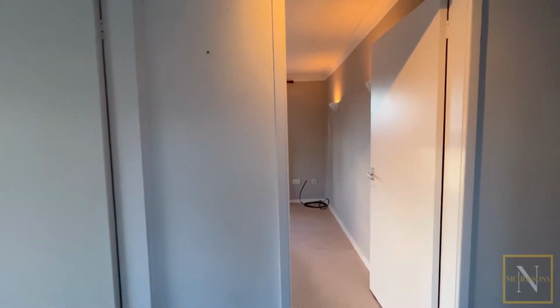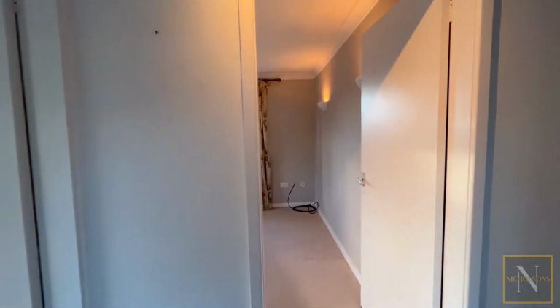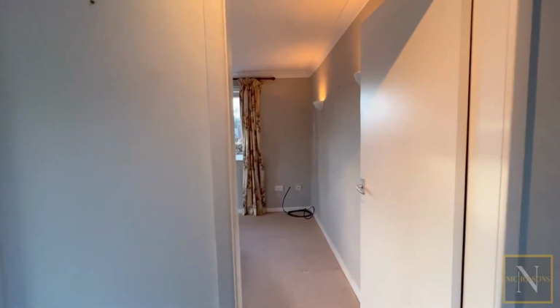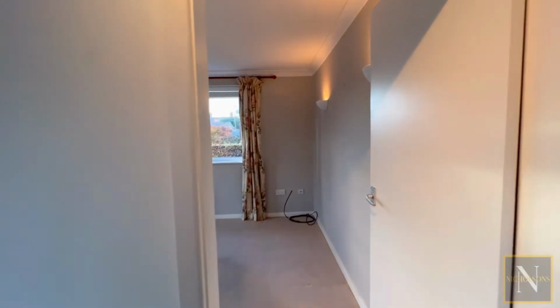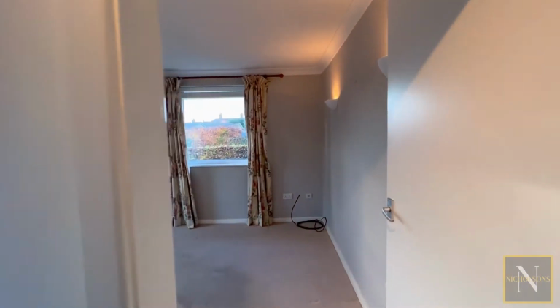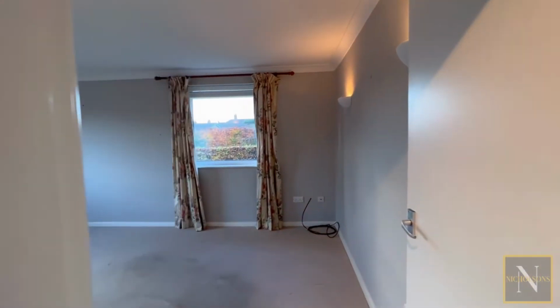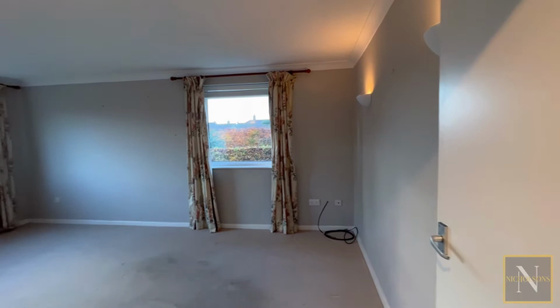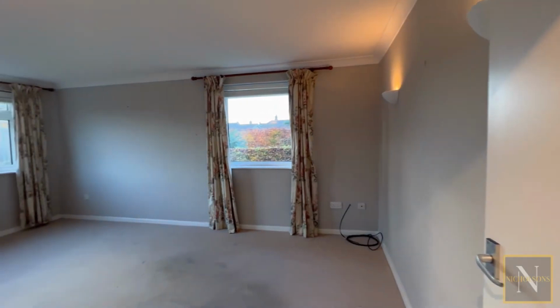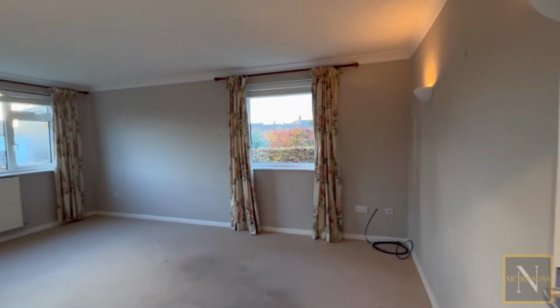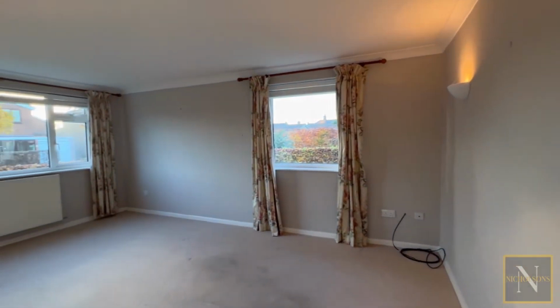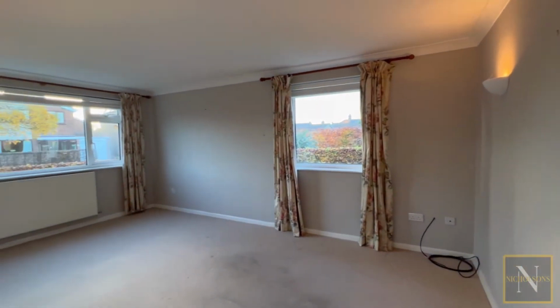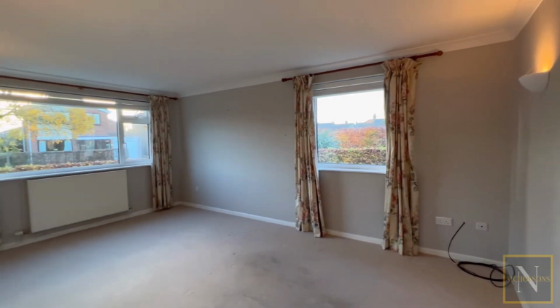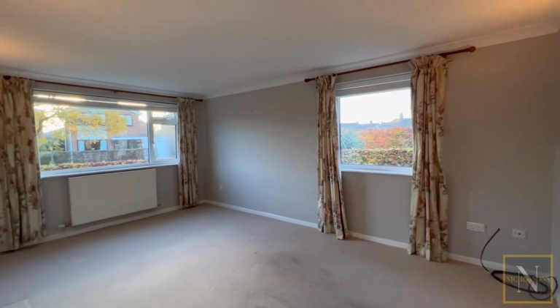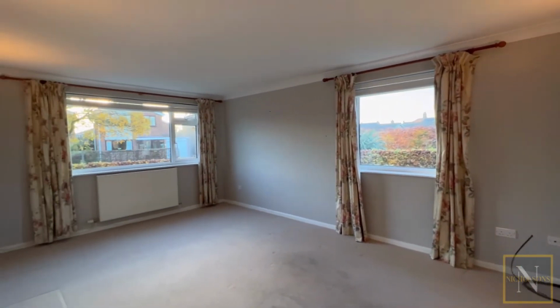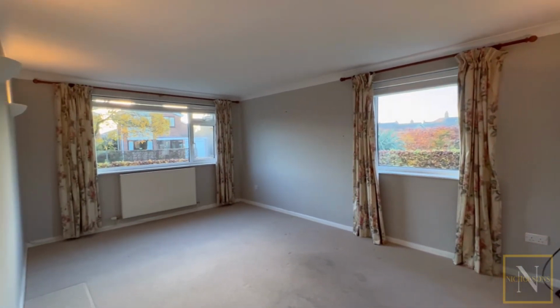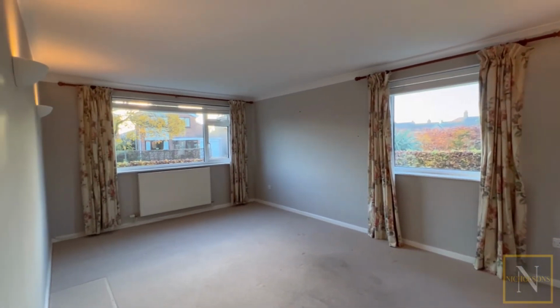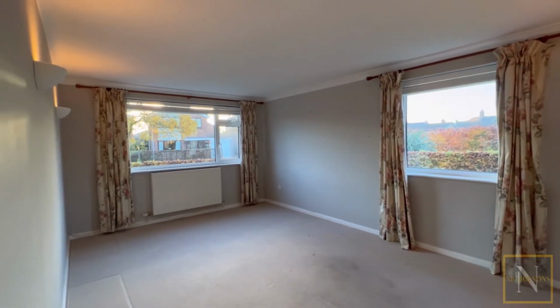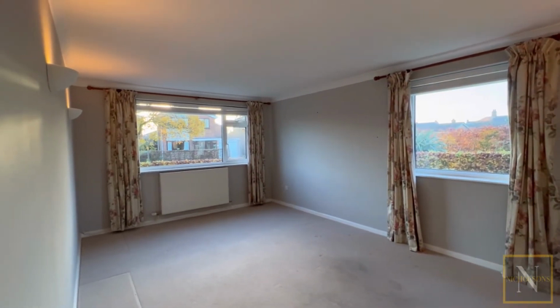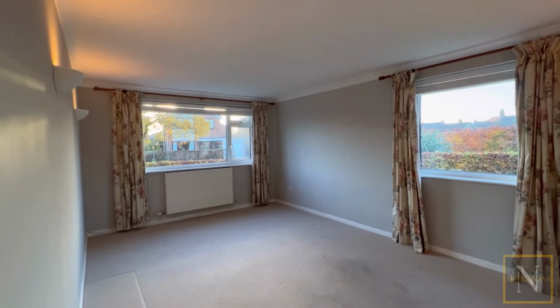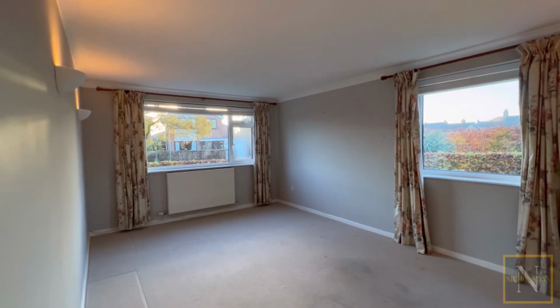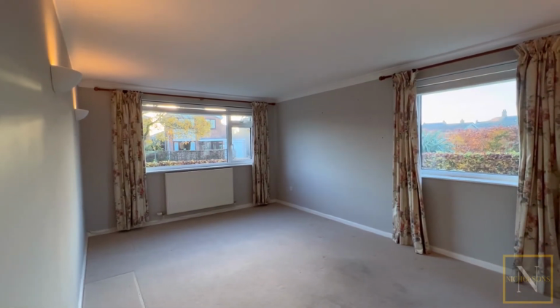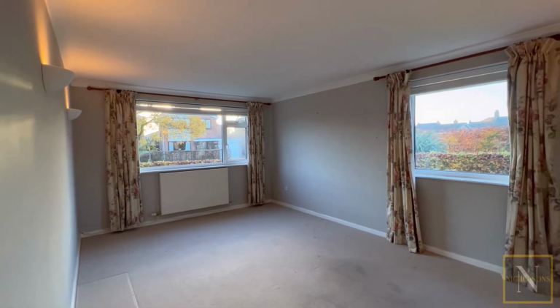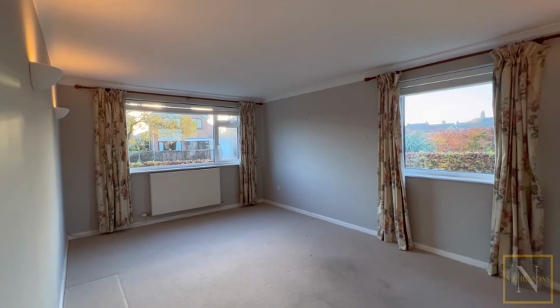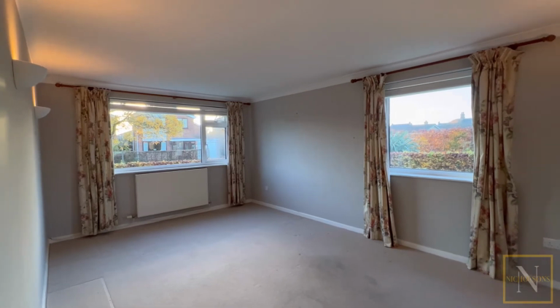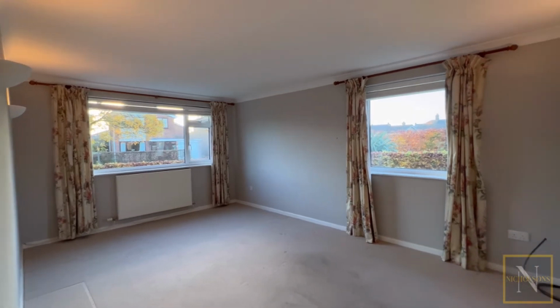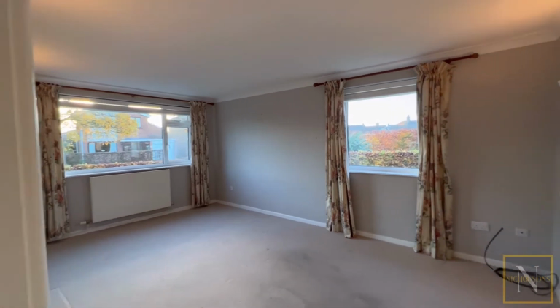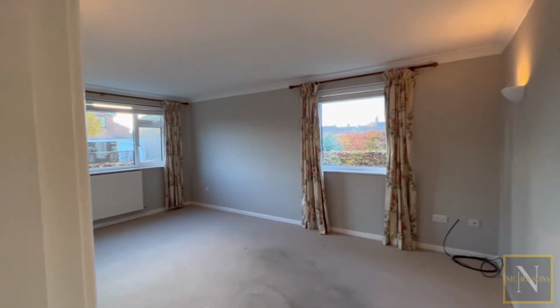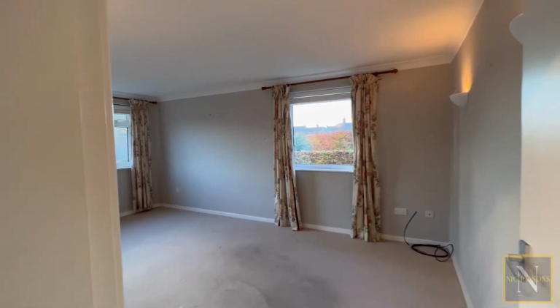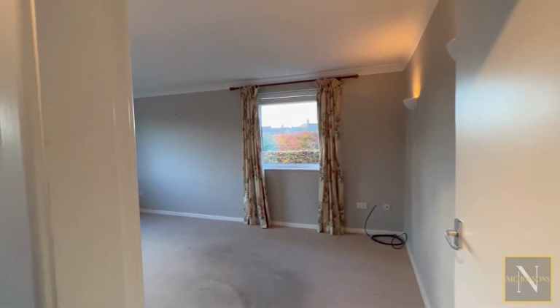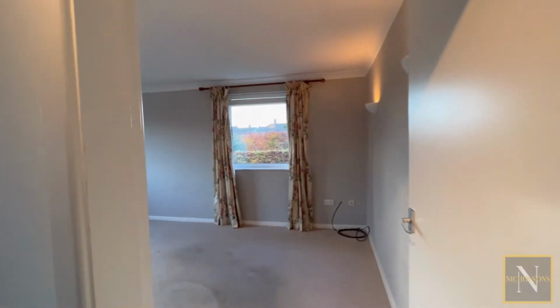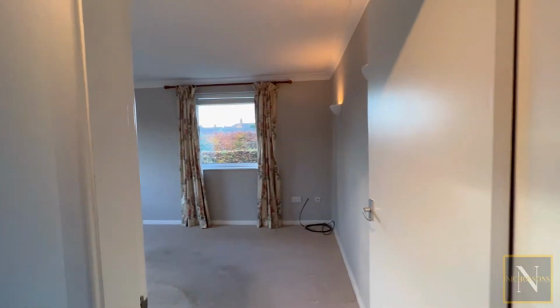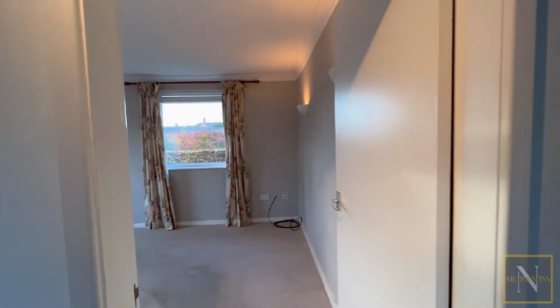We've got a good-sized lounge. It's dual aspect as well, so it's a nice light room throughout the day. This has a much cosier feel with its wall-mounted lighting.